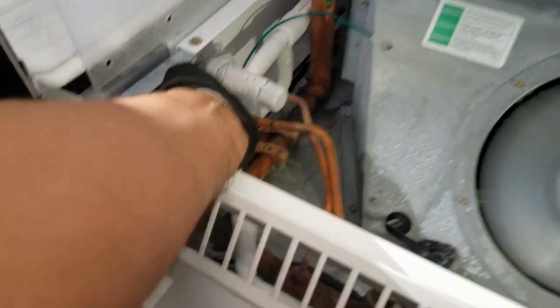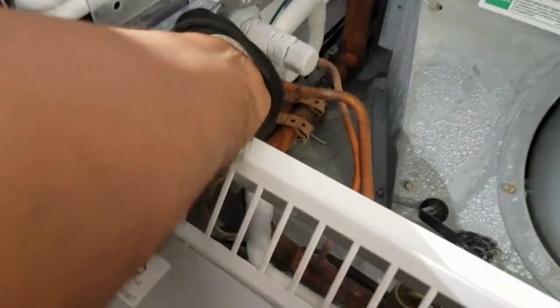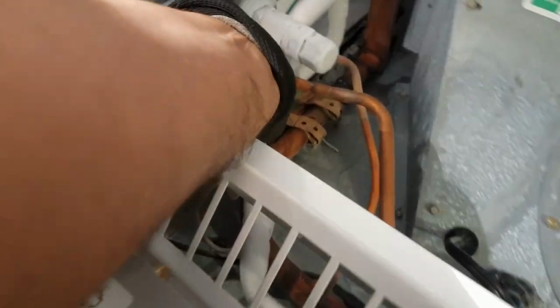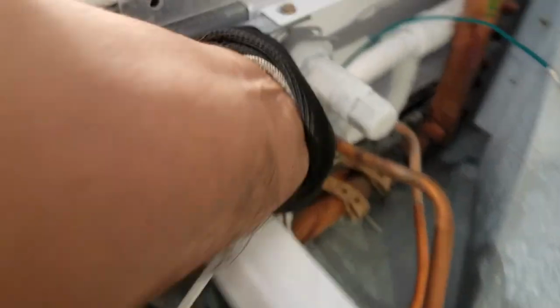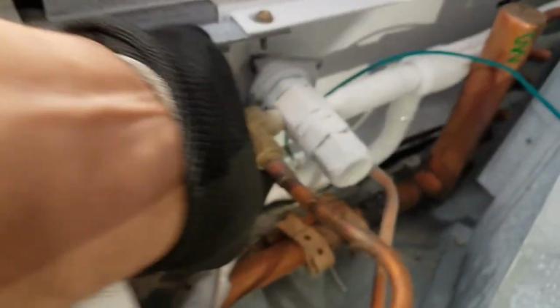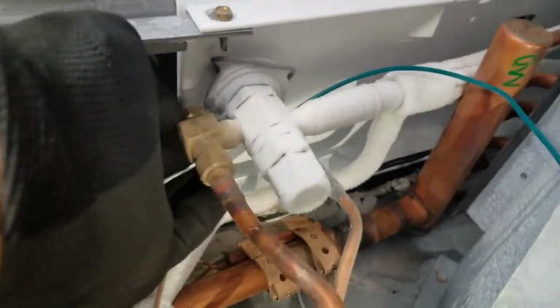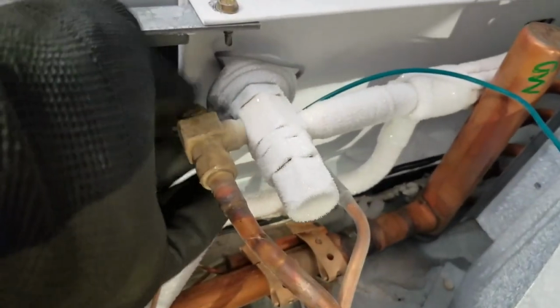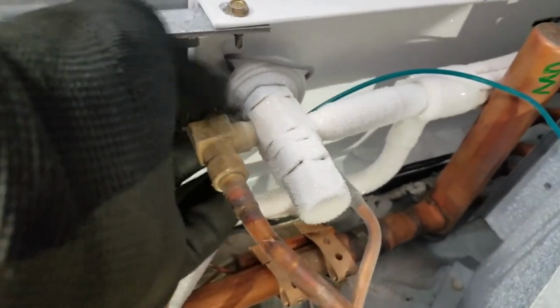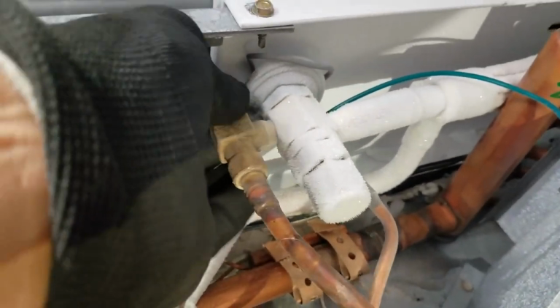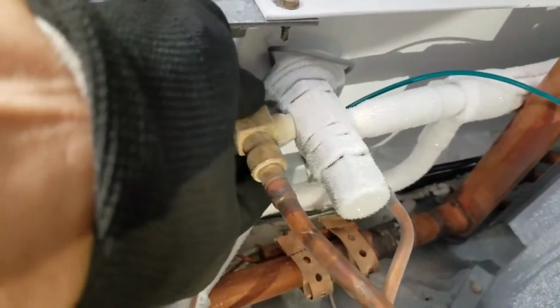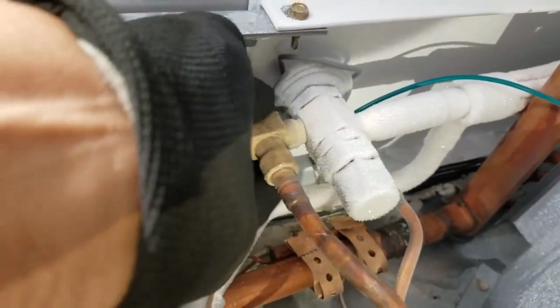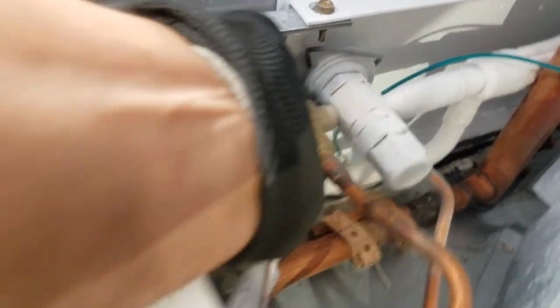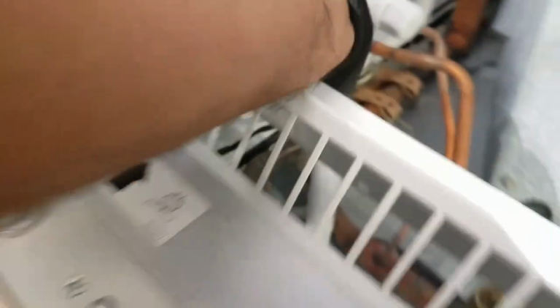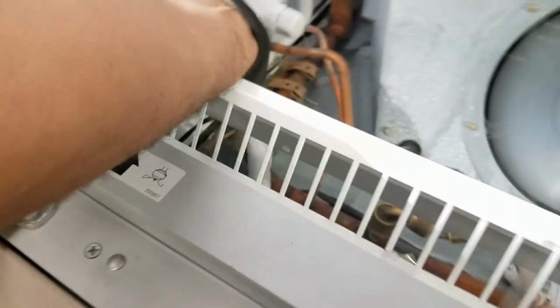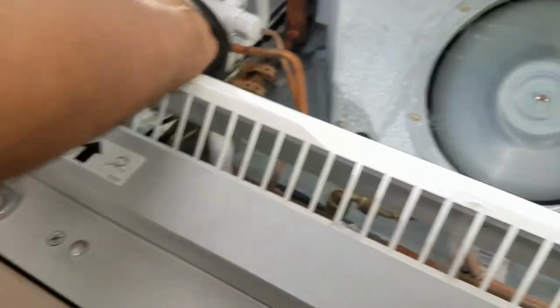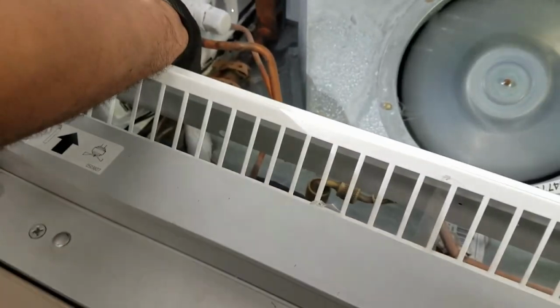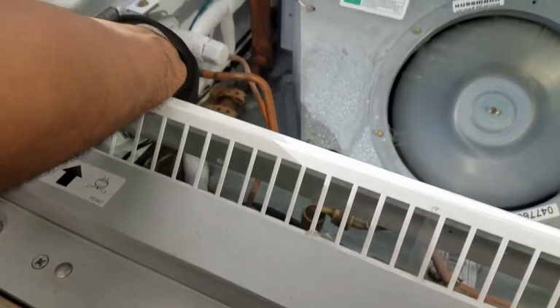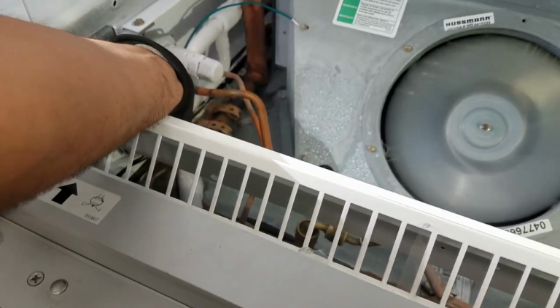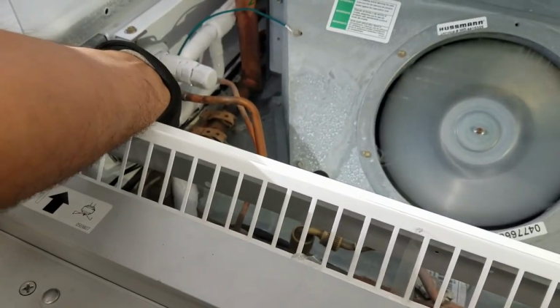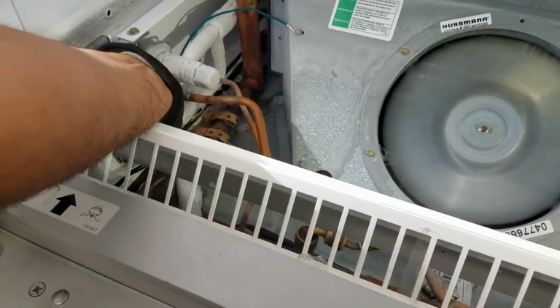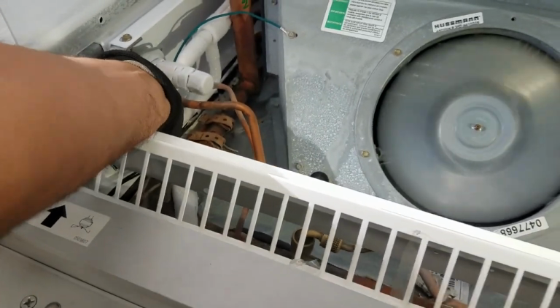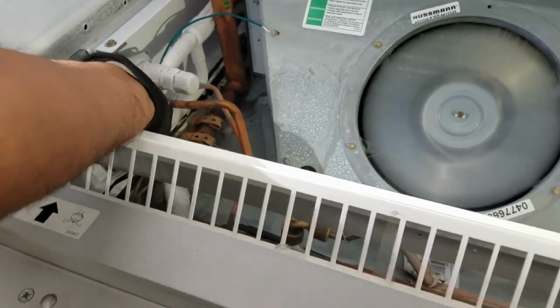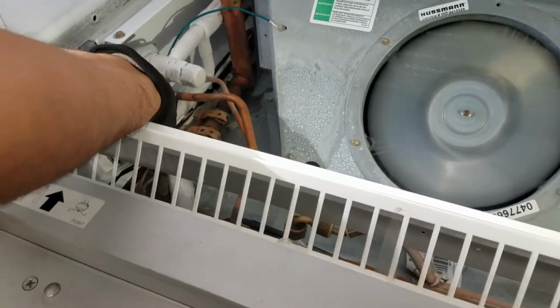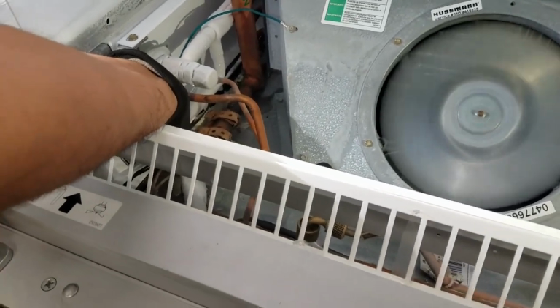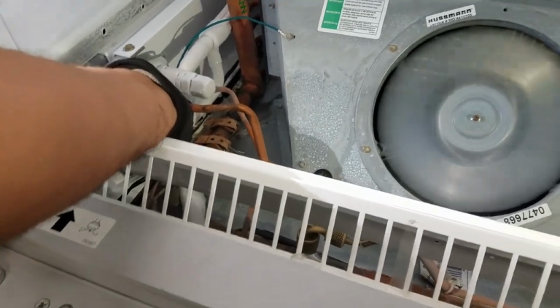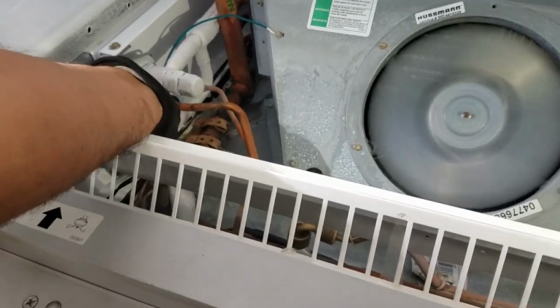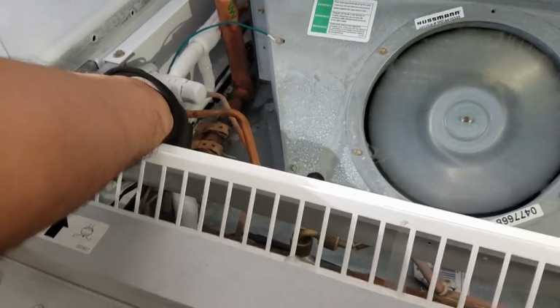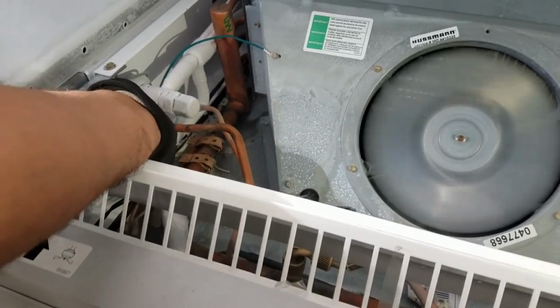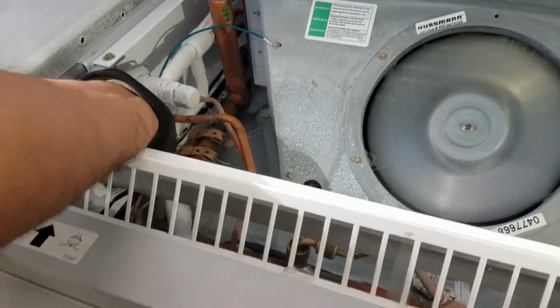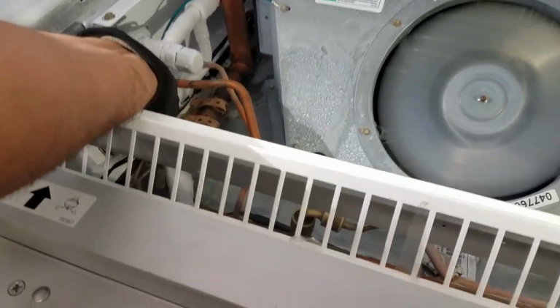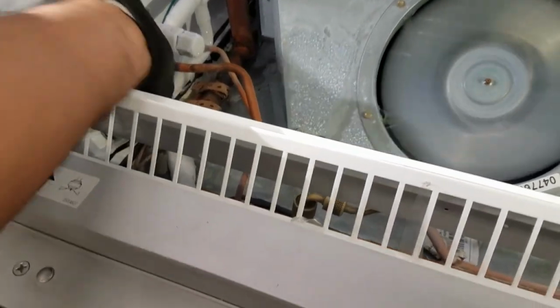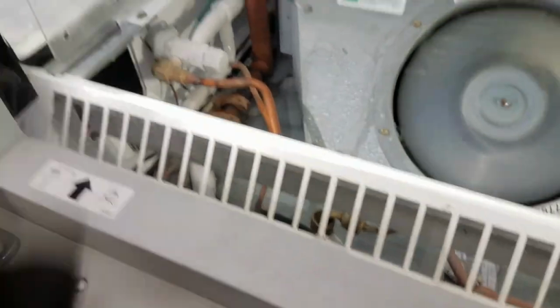Going to put a torch on the TXV to break up the moisture in there, and hopefully I'll loosen it up and the dryers up at the rack will catch it.